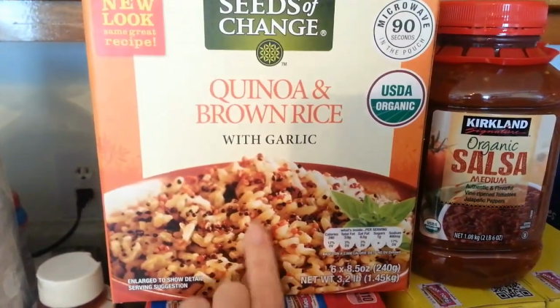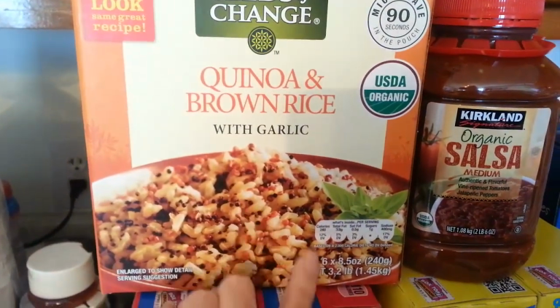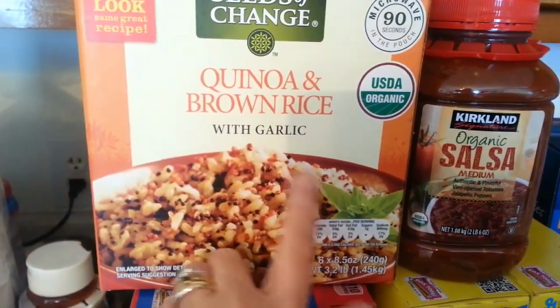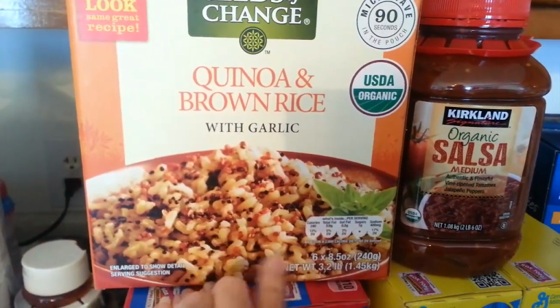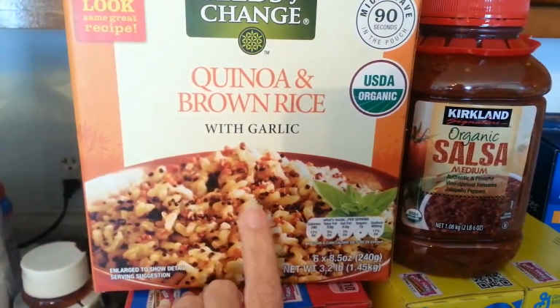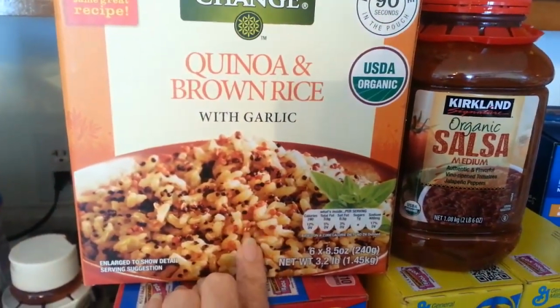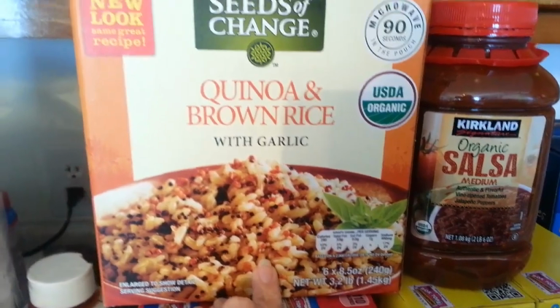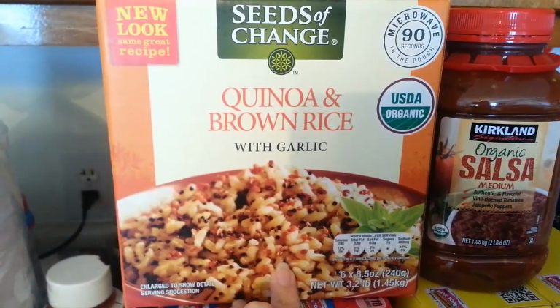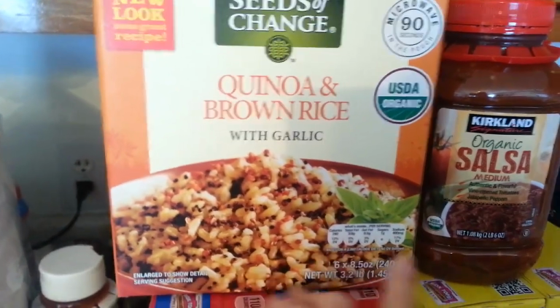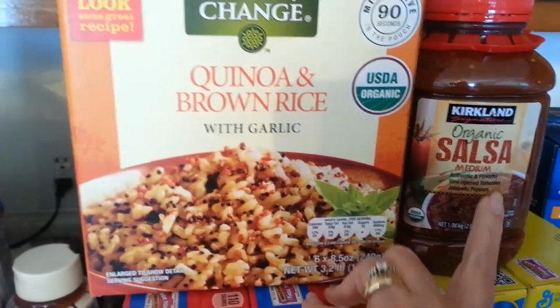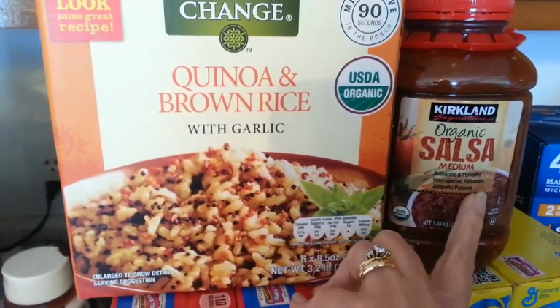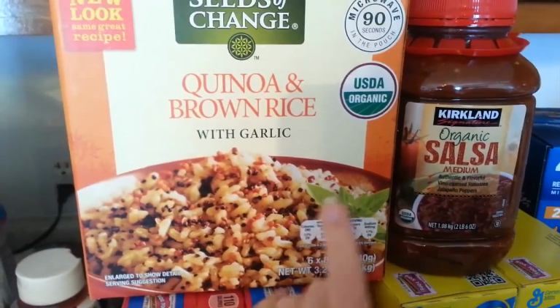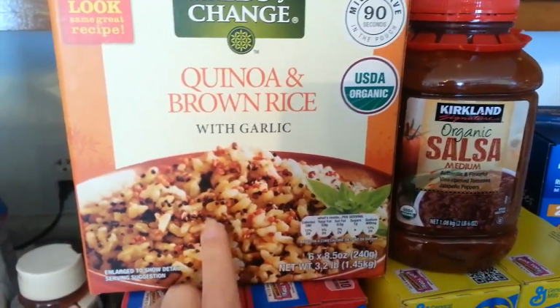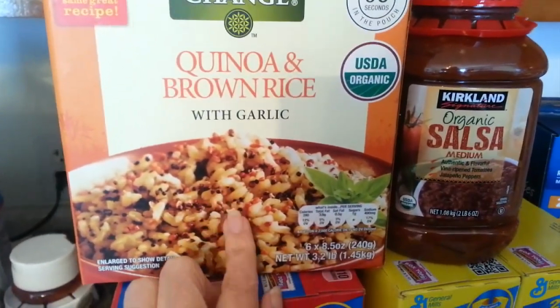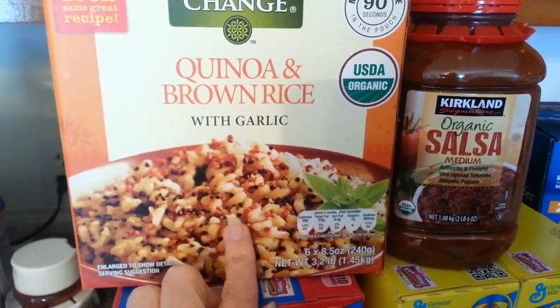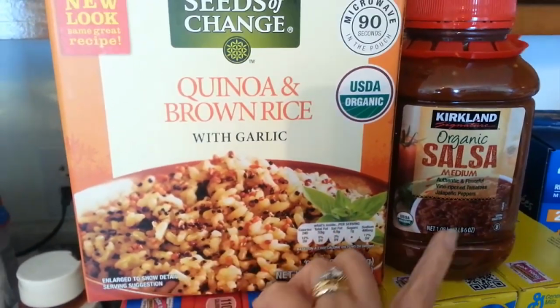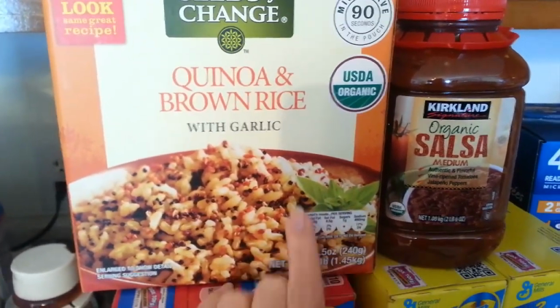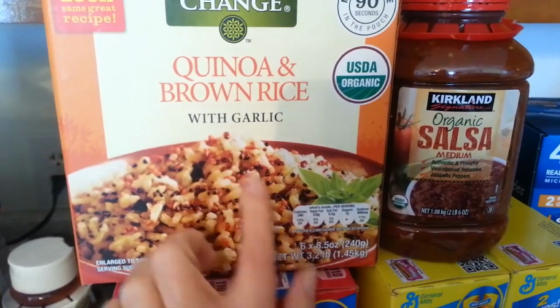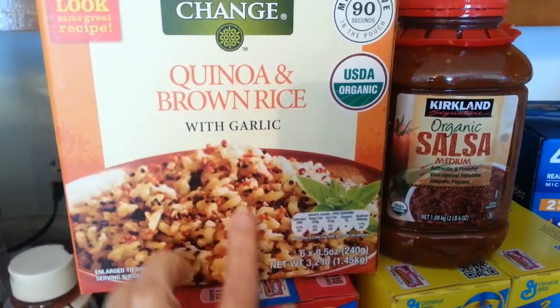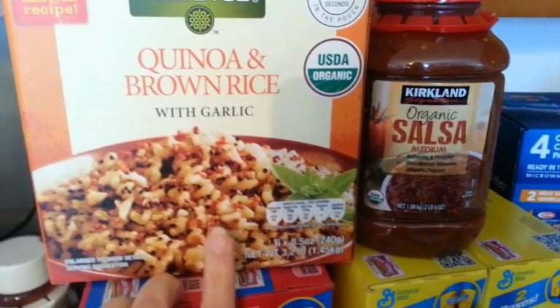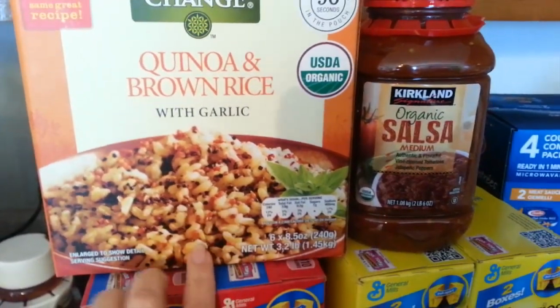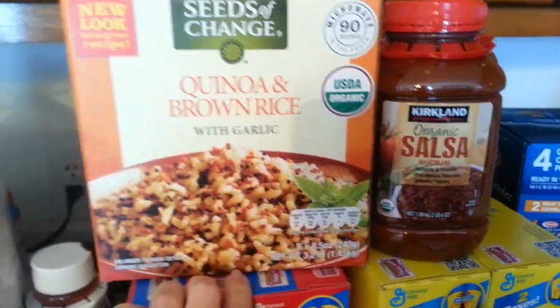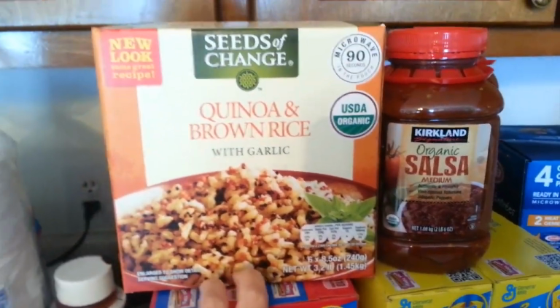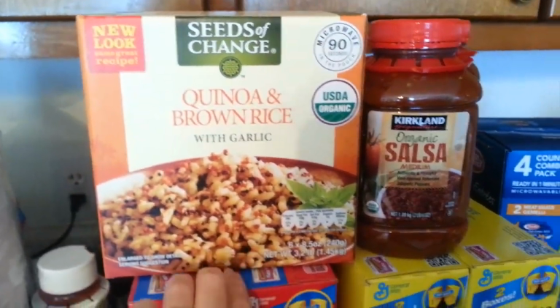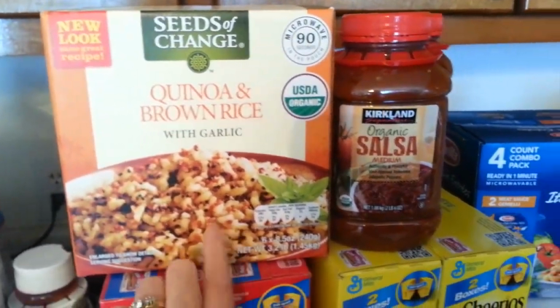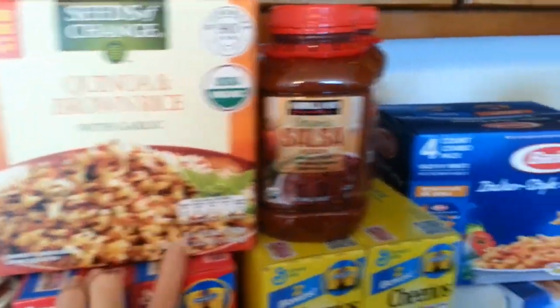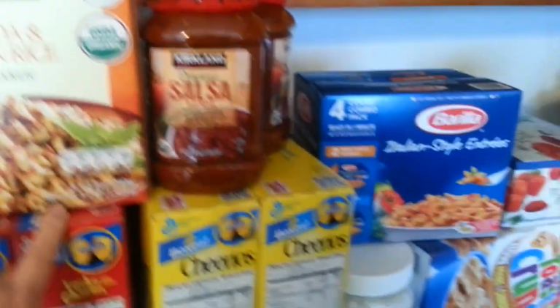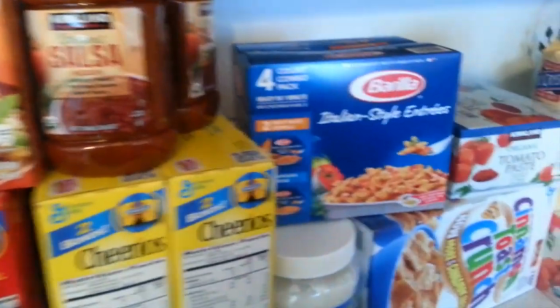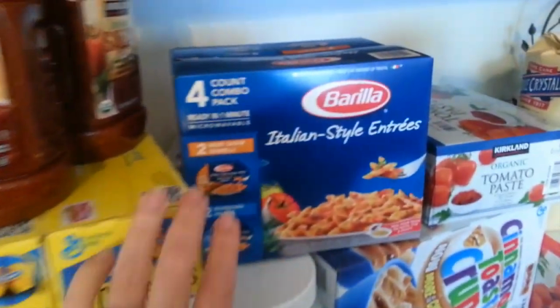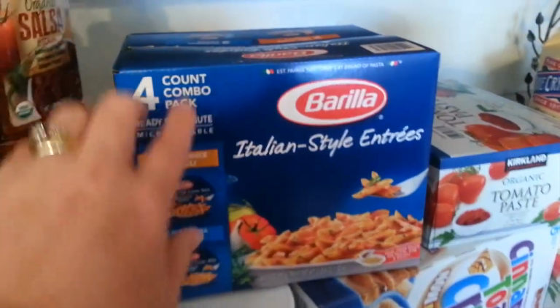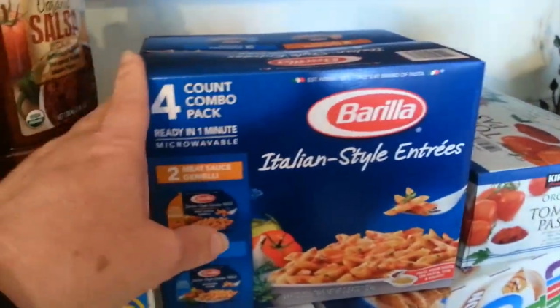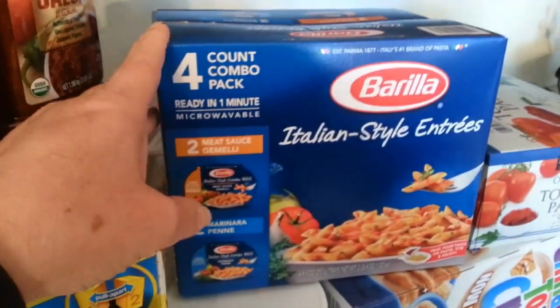Completely out of salsa, and we really like this Kirkland brand salsa — this is a favorite. The little packages make a good lunch, and a lot of times we'll add a couple tablespoons of salsa to the top, which kind of turns it into a little Mexican rice. We'll have it with tacos sometimes.